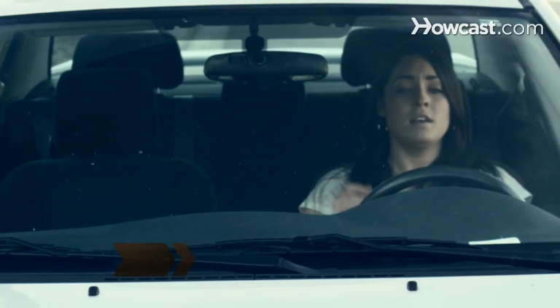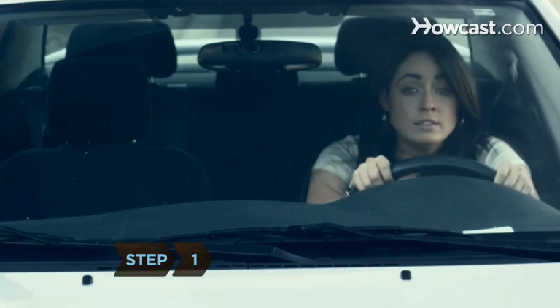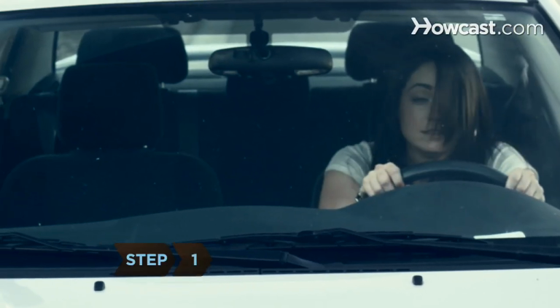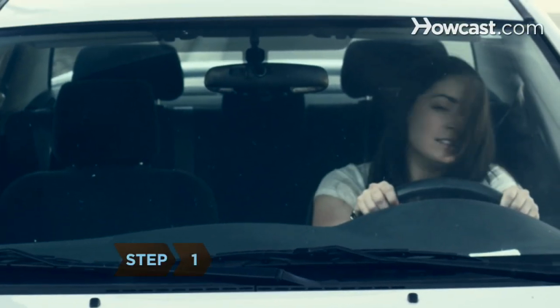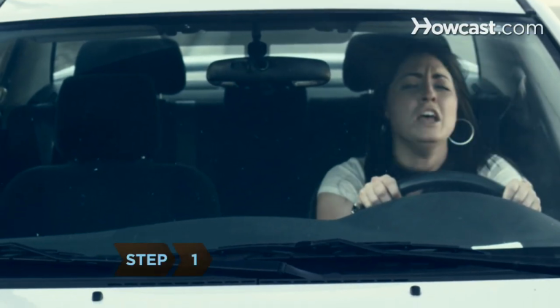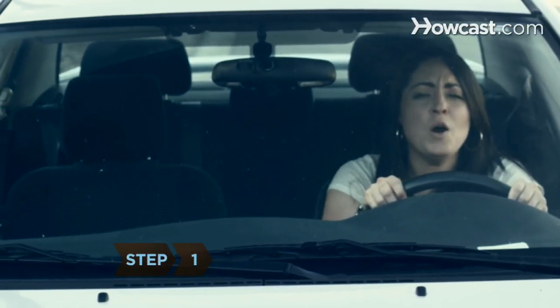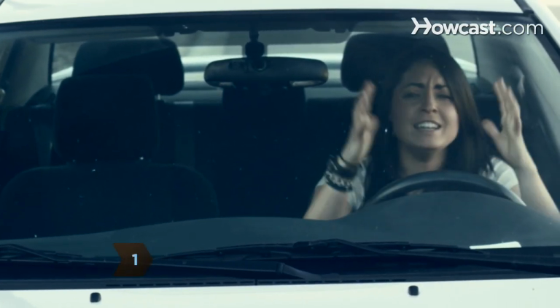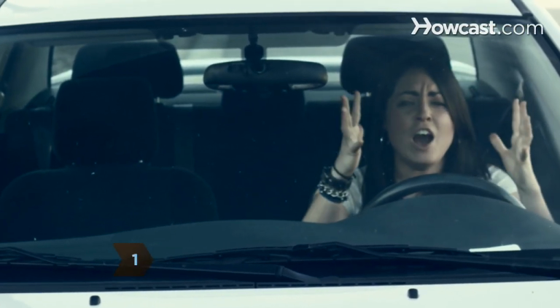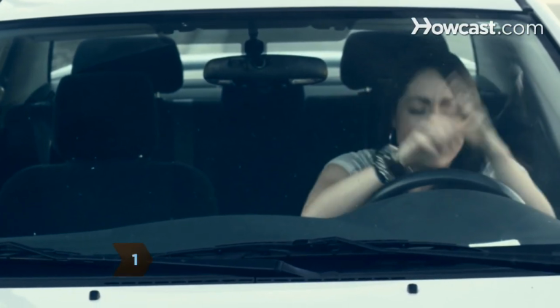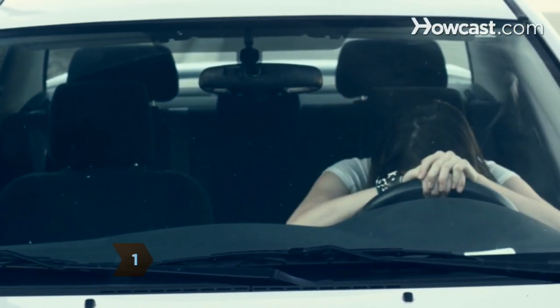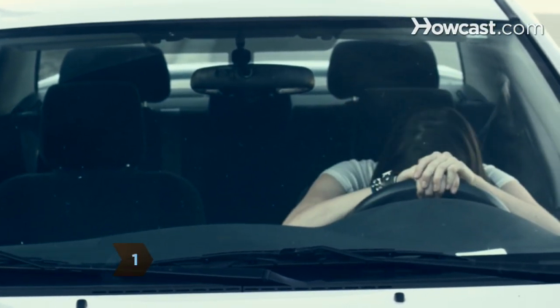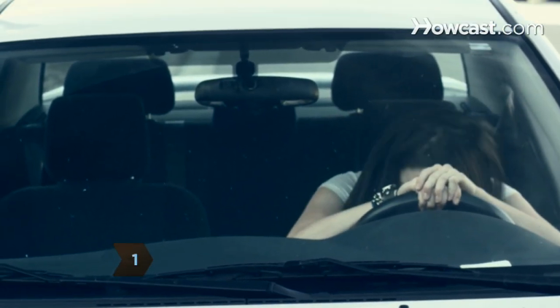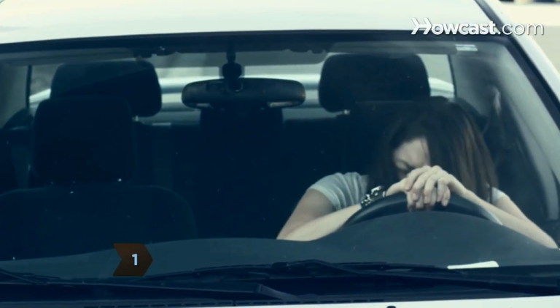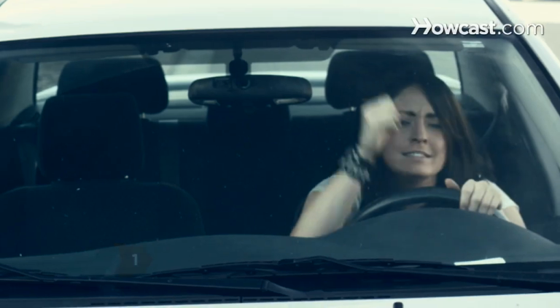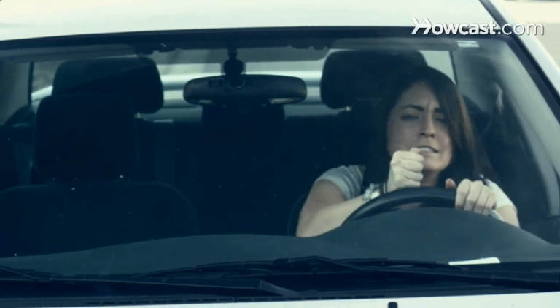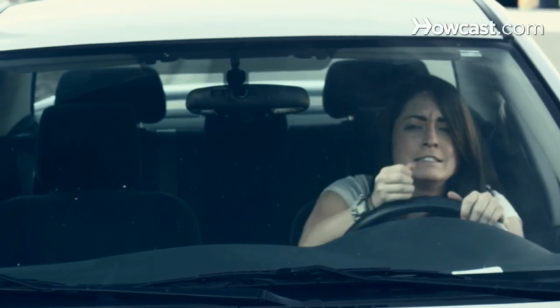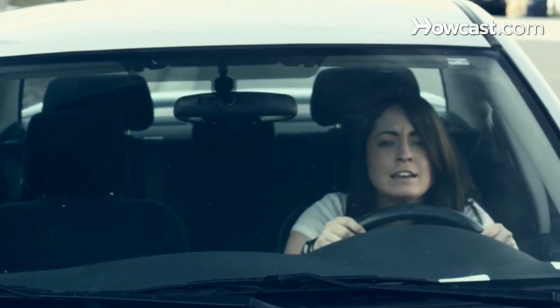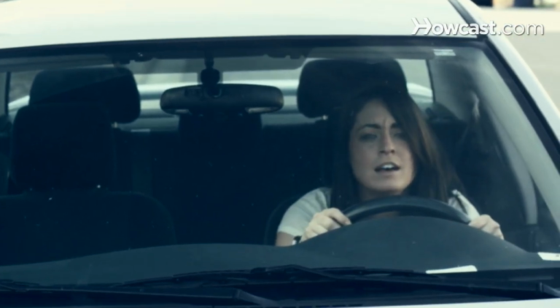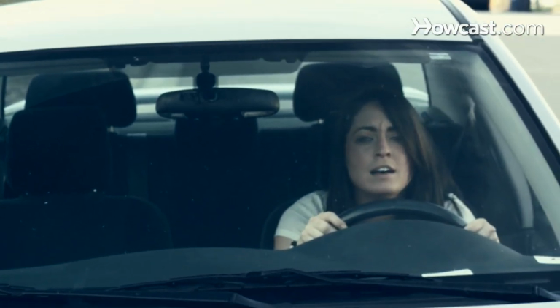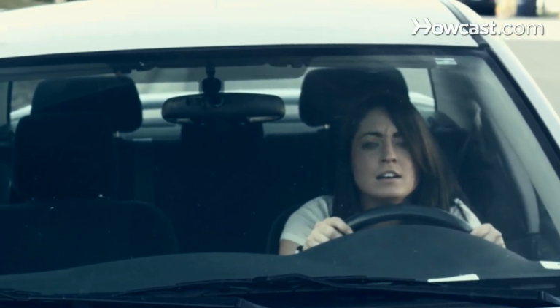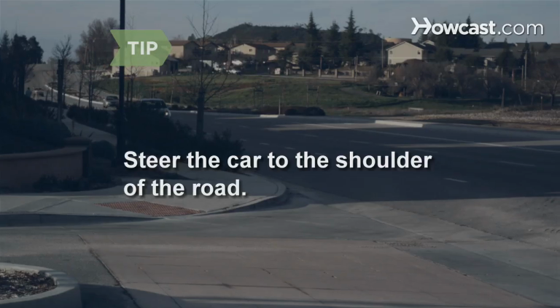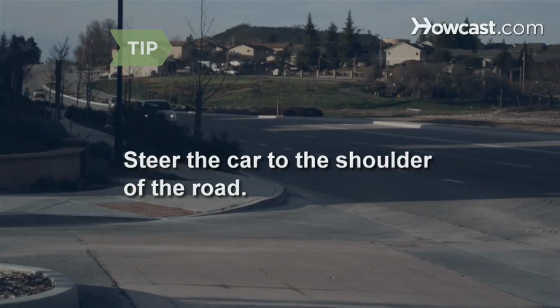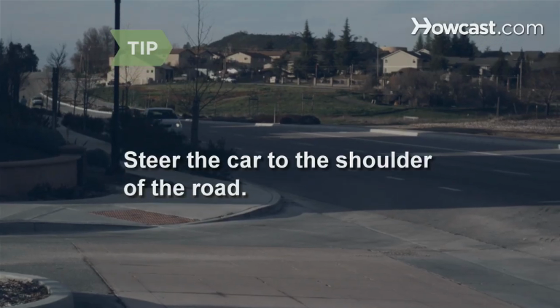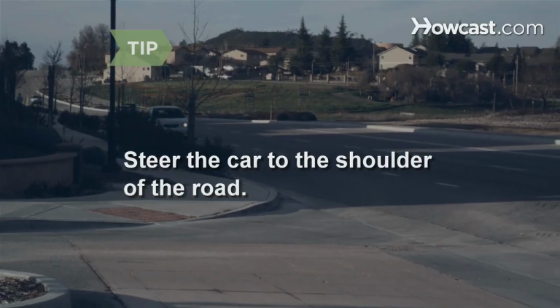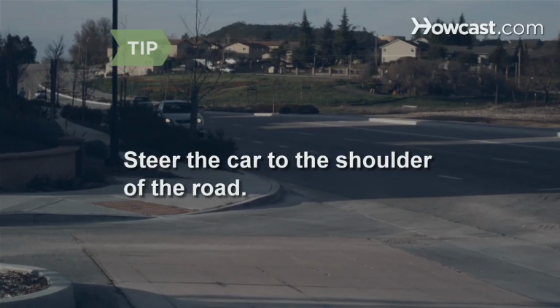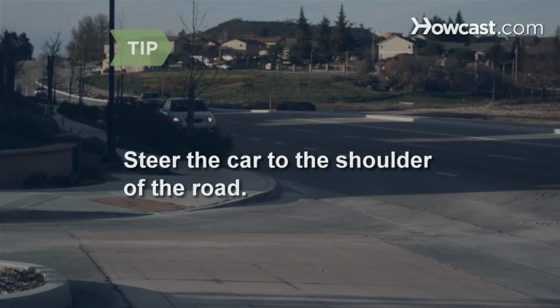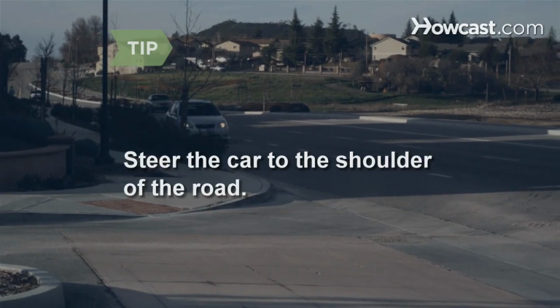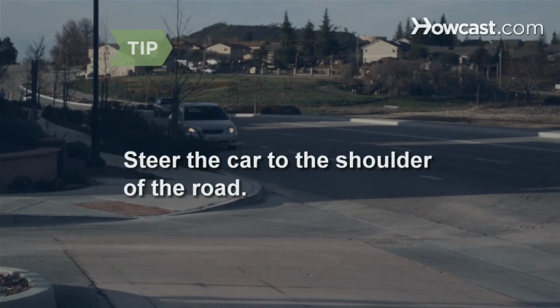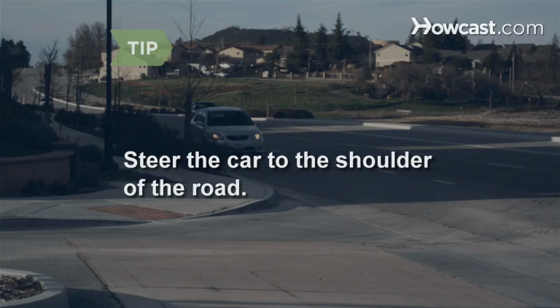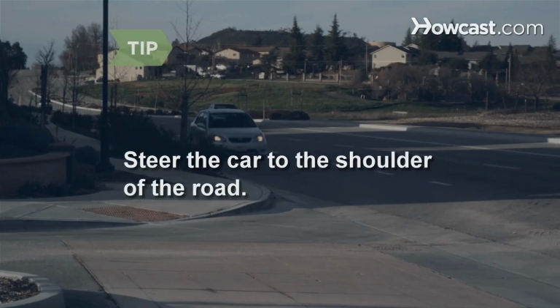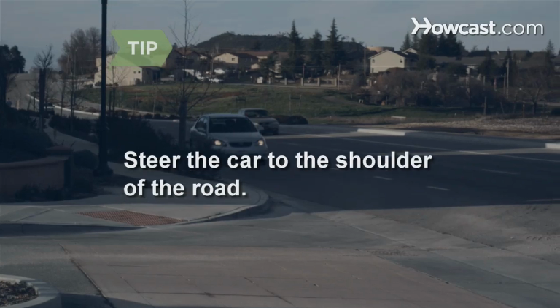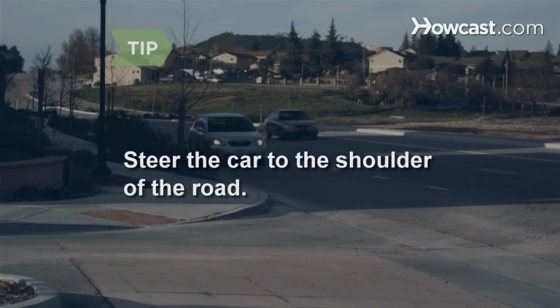Step 1: Do not panic. Panic will only distort your judgment and increase your chances of causing an accident. Steer the car to the shoulder of the road — you do not want to stop in the middle of traffic.